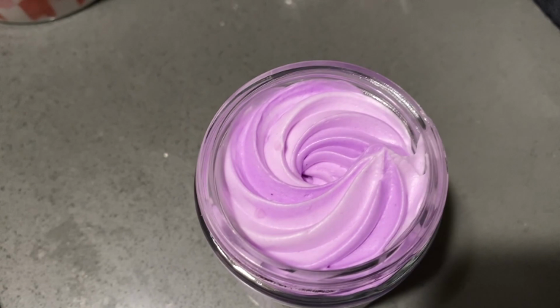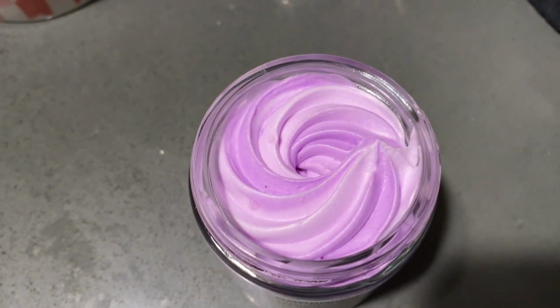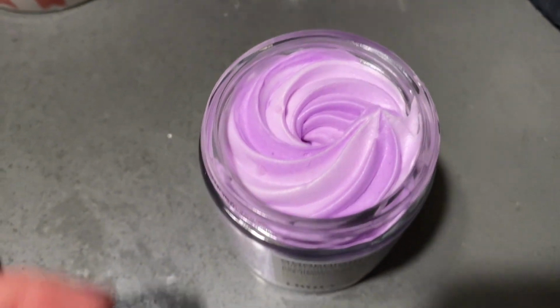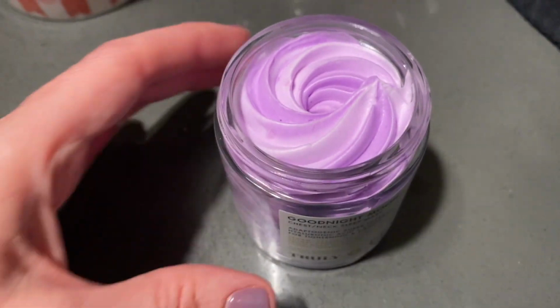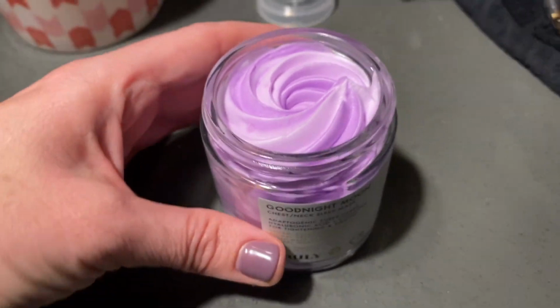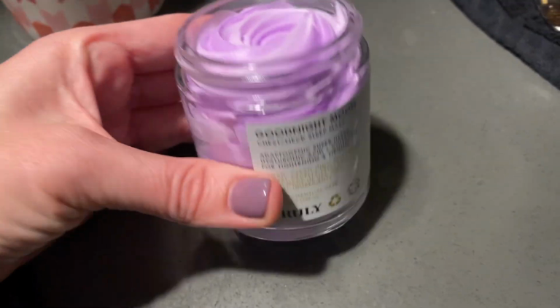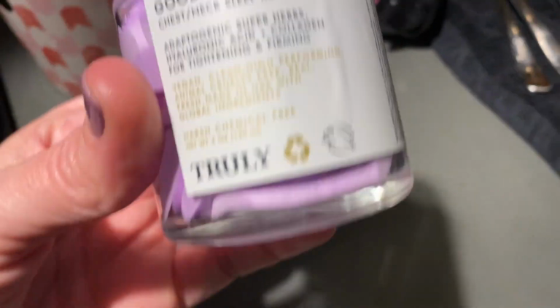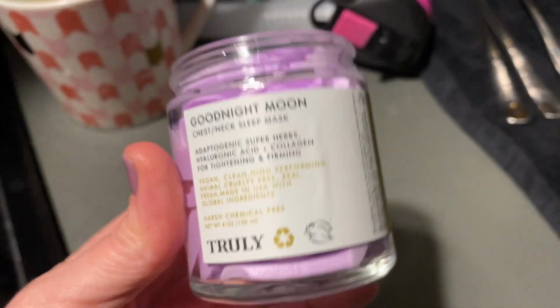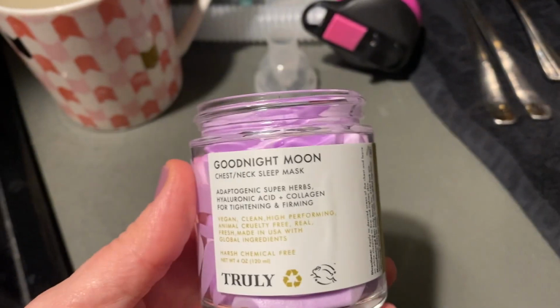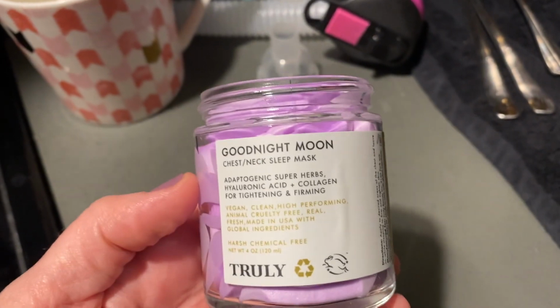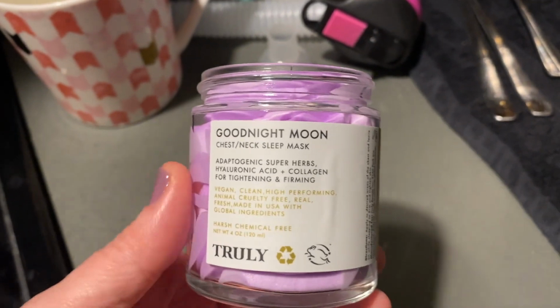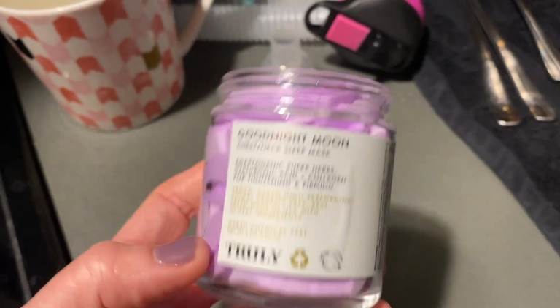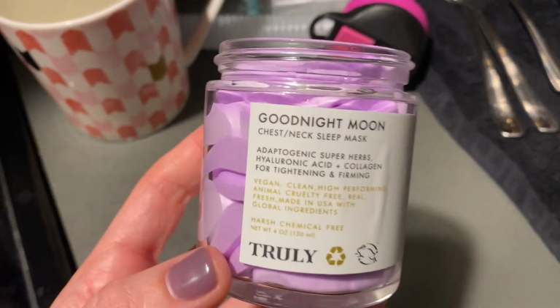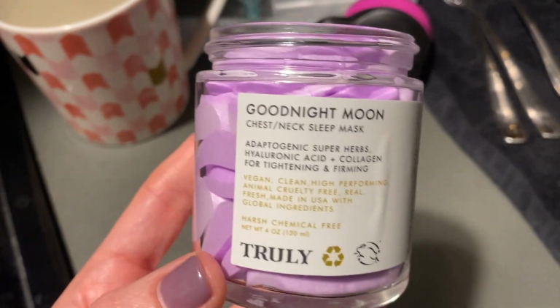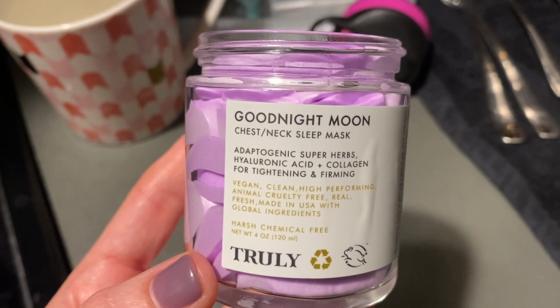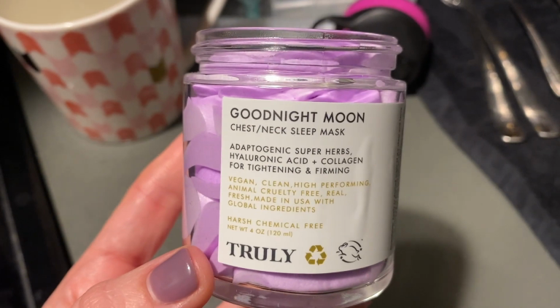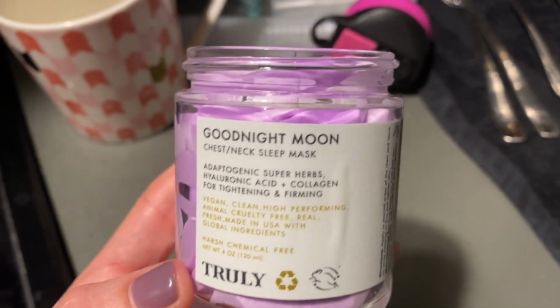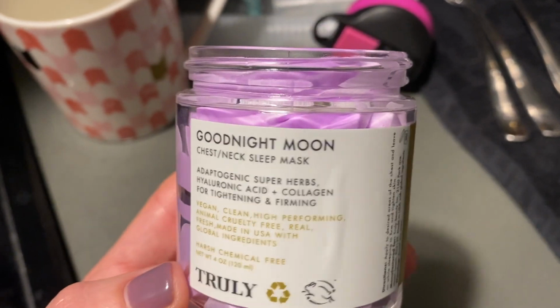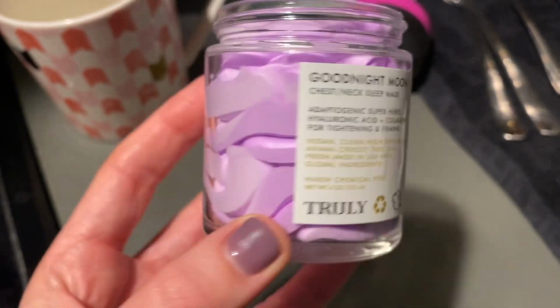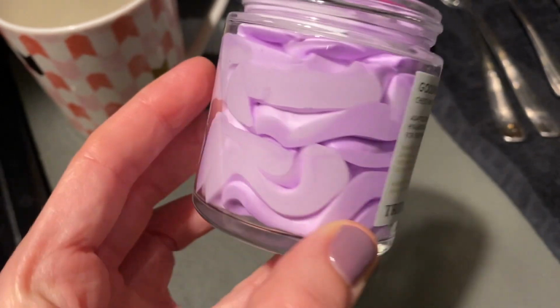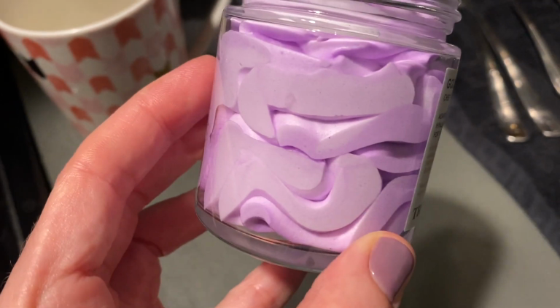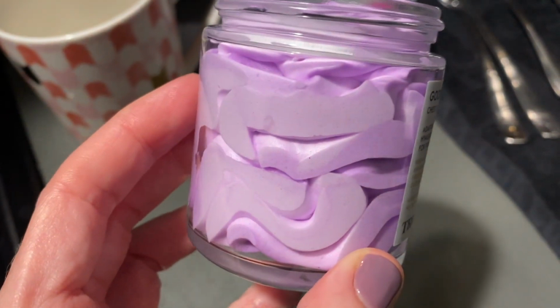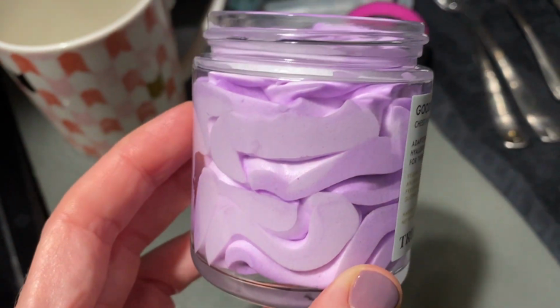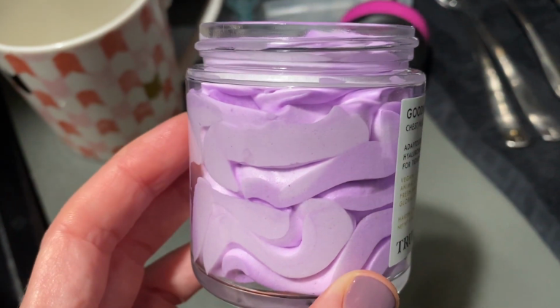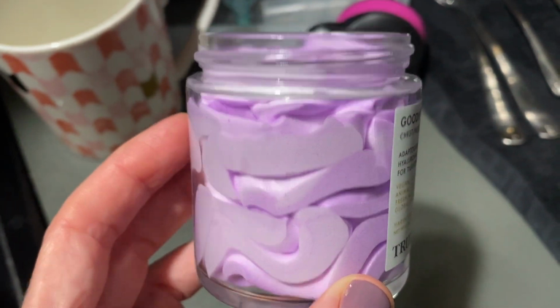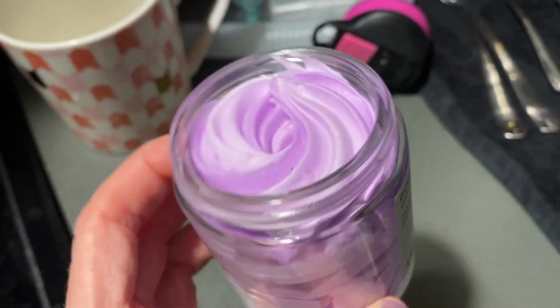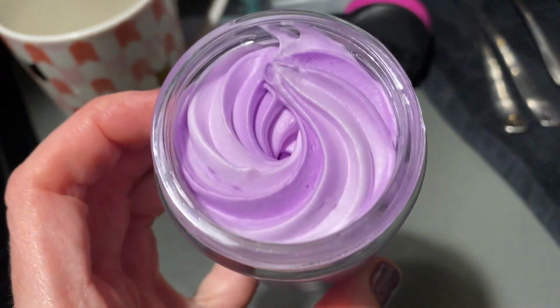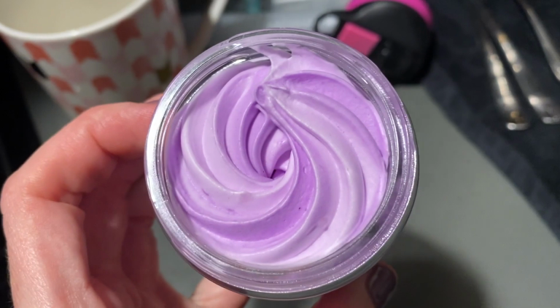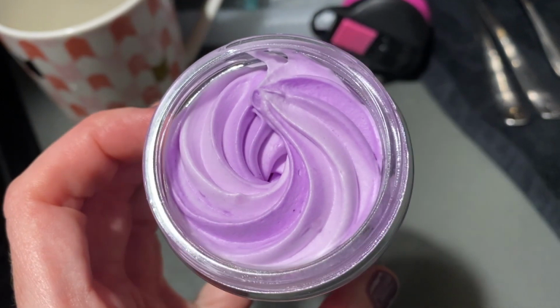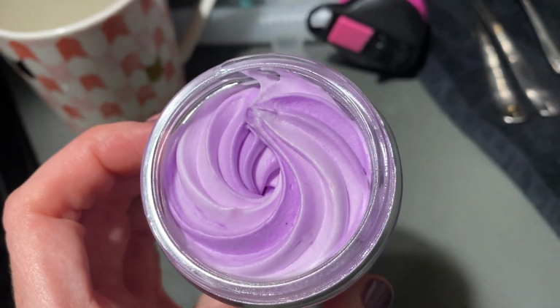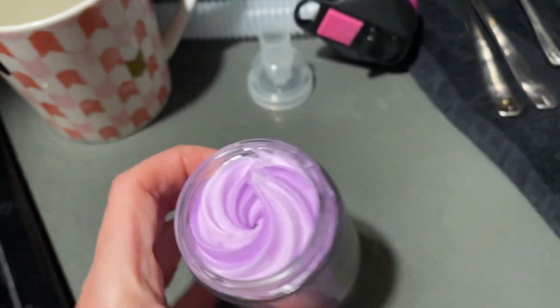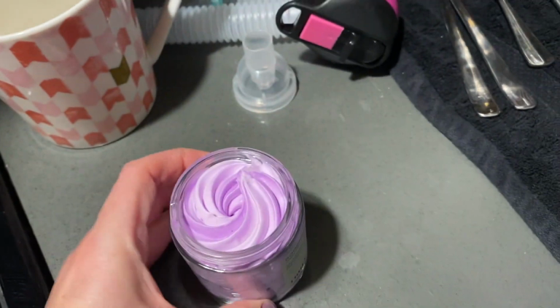I got home and this really cool chest mask had arrived. It's a chest and neck sleep mask called Good Night Moon from Truly Brand. I put it on before I go to bed.